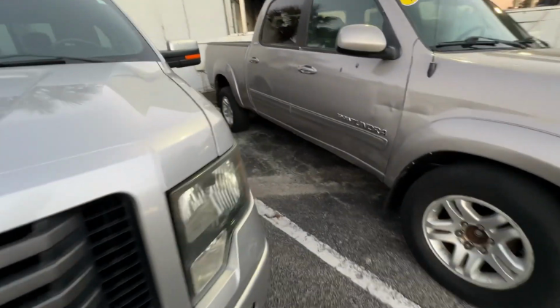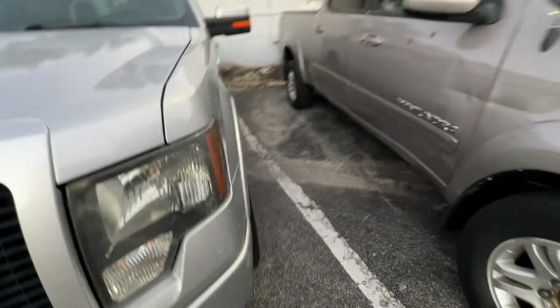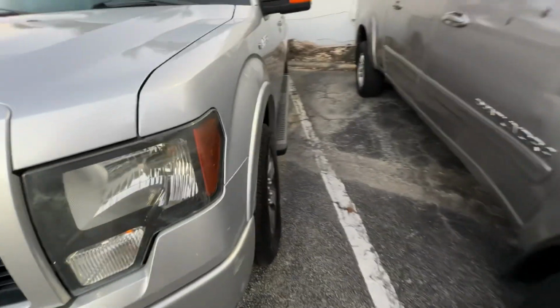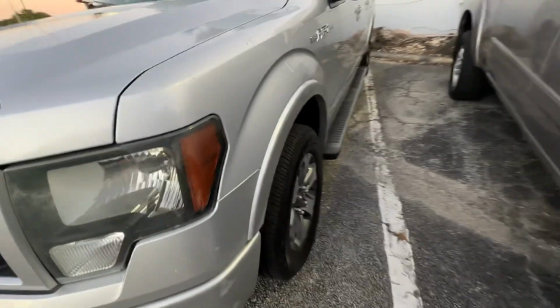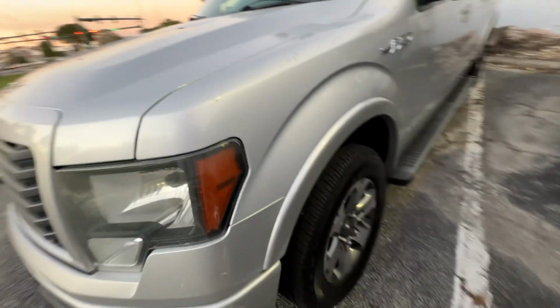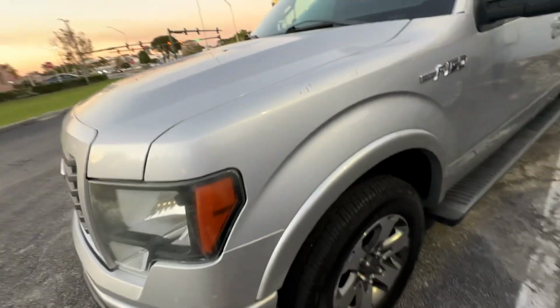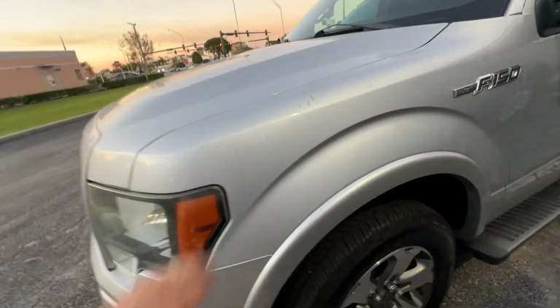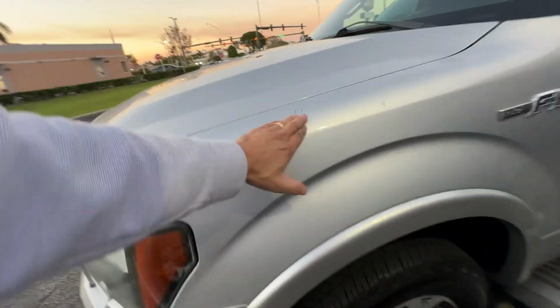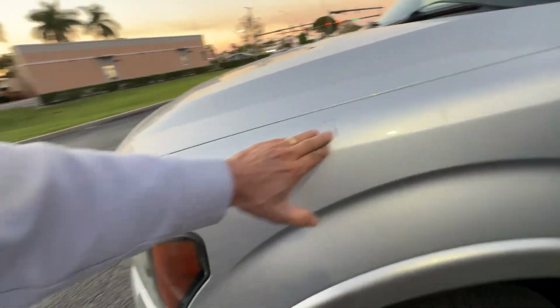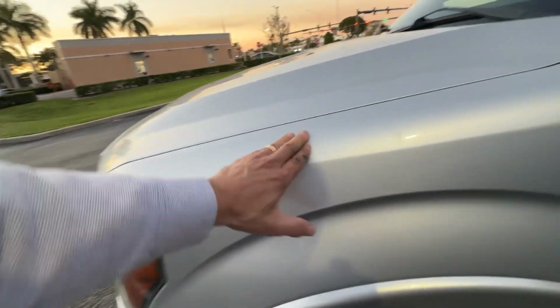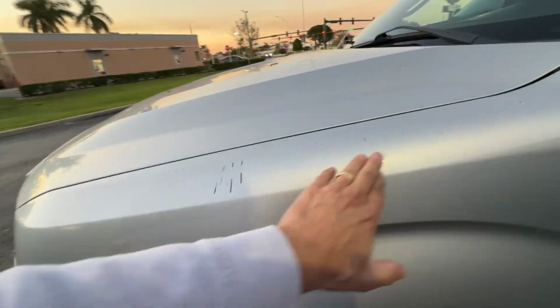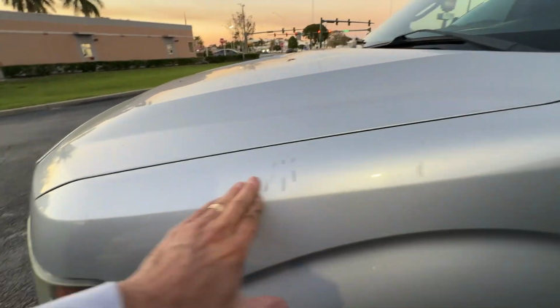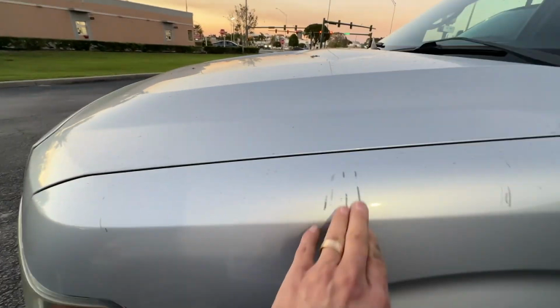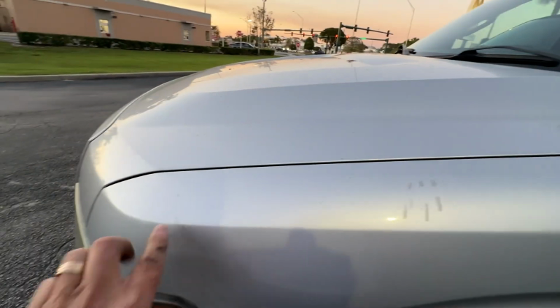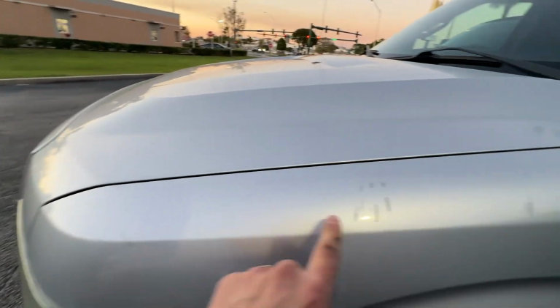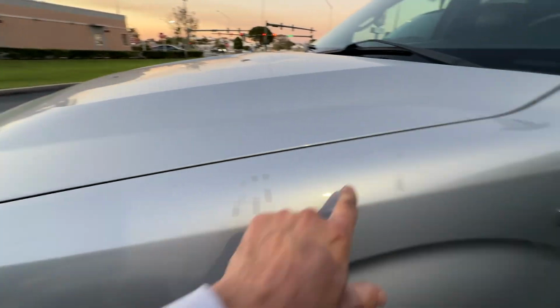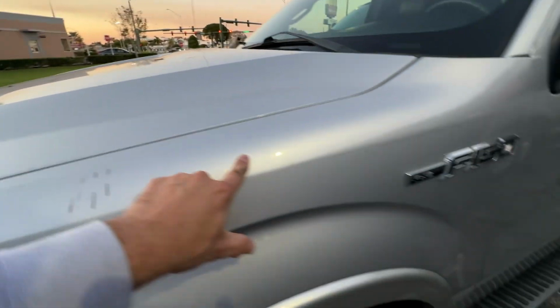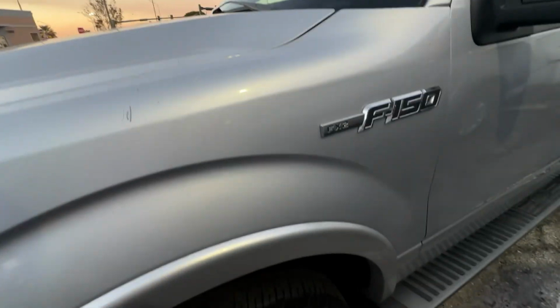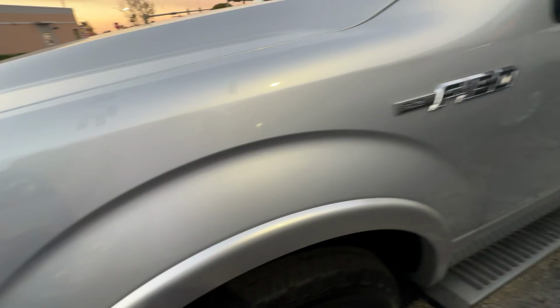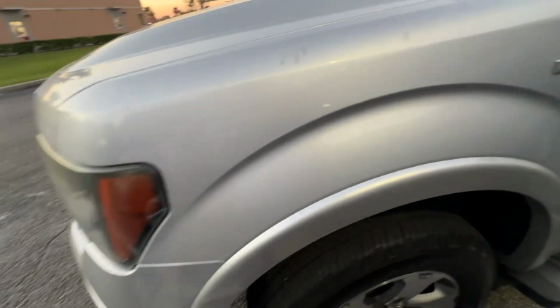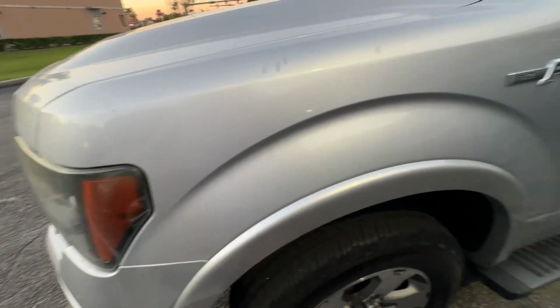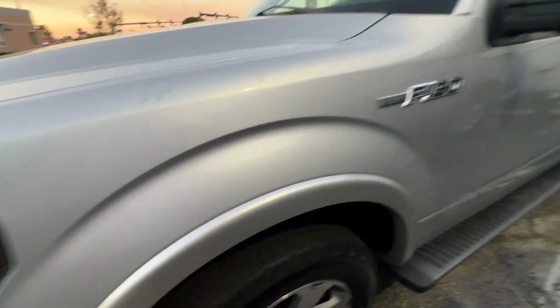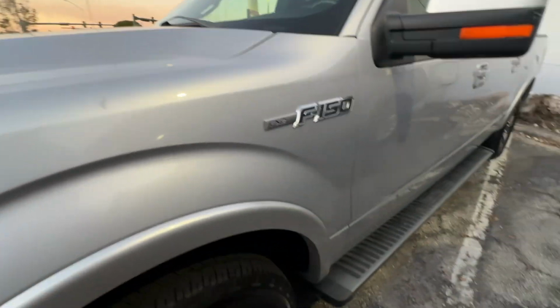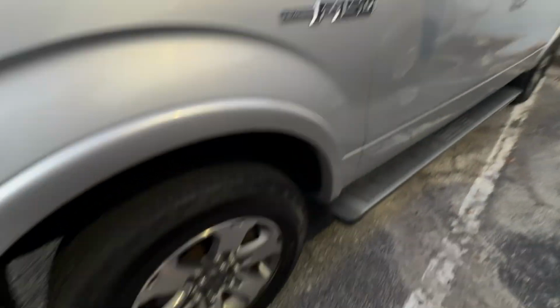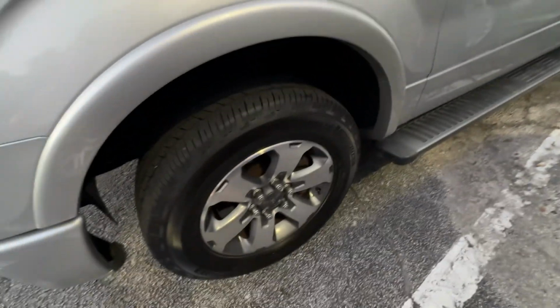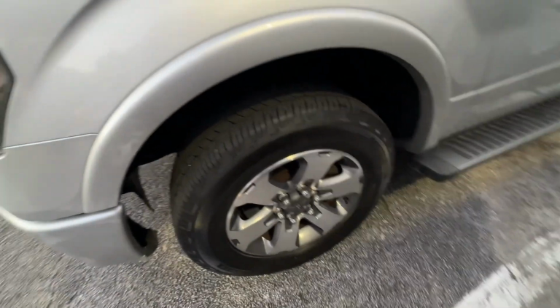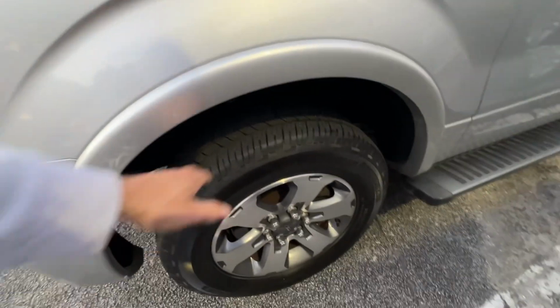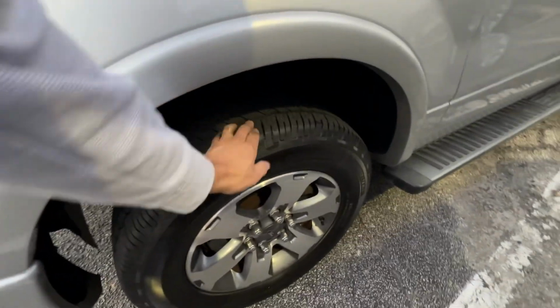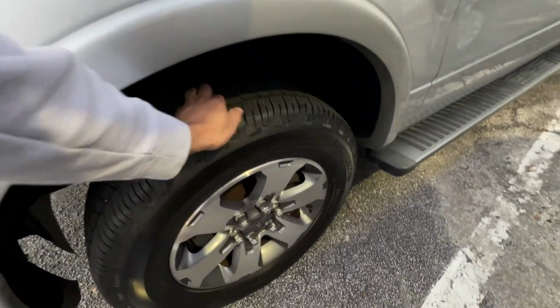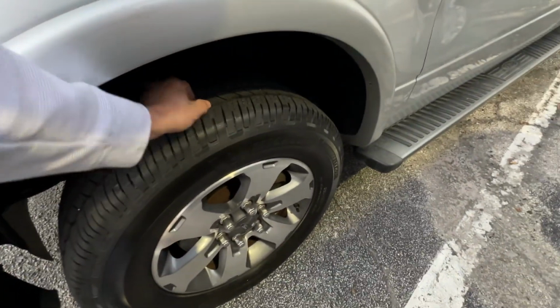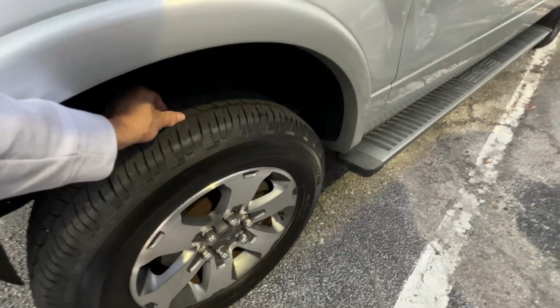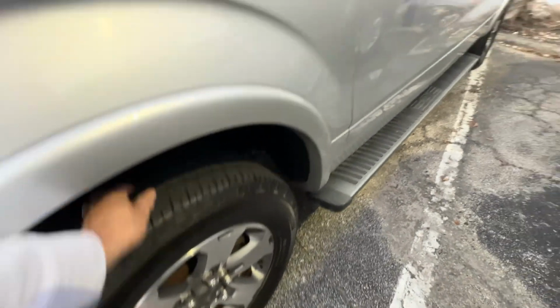Front fender on the driver's side — I take that back, you got a few scratches right here. The rest of it looks pretty good. No major dents or dings. Front wheel looks good, no curb rash. Tires are brand new.